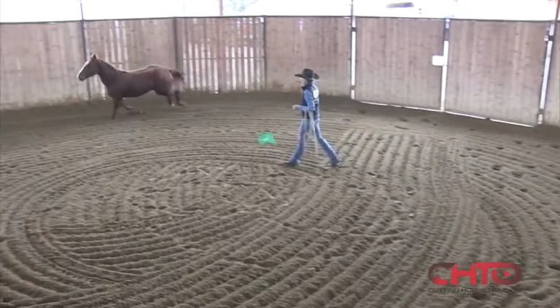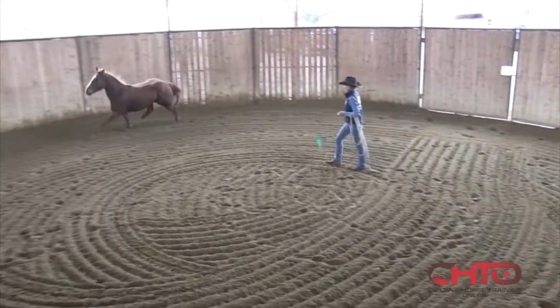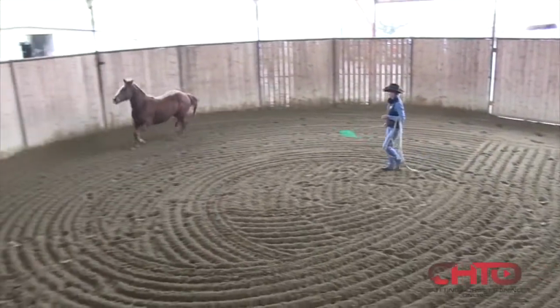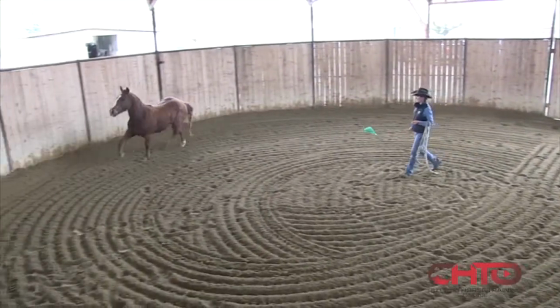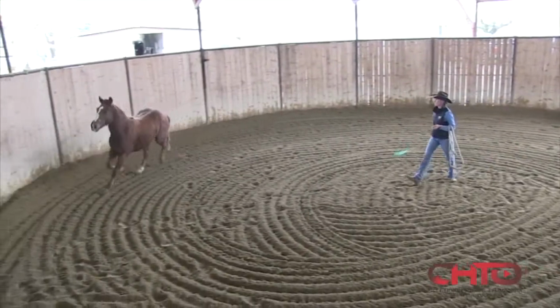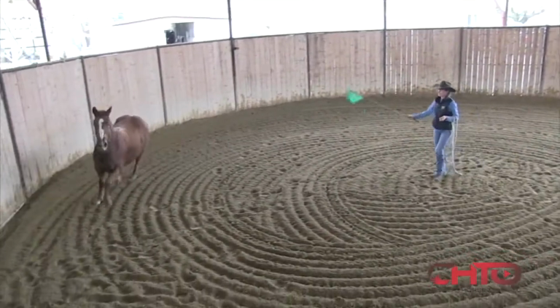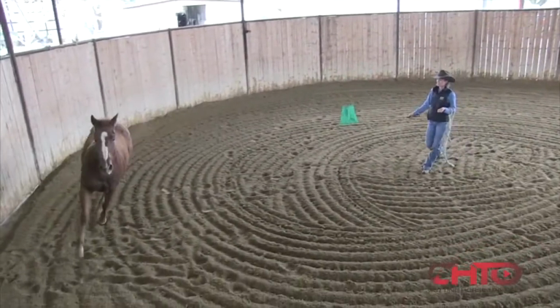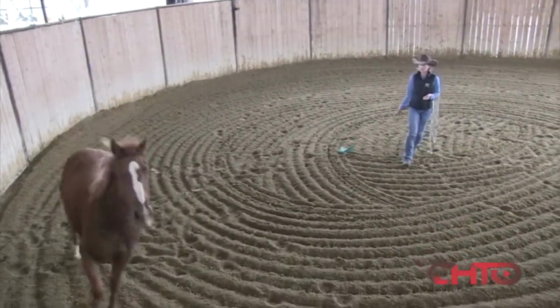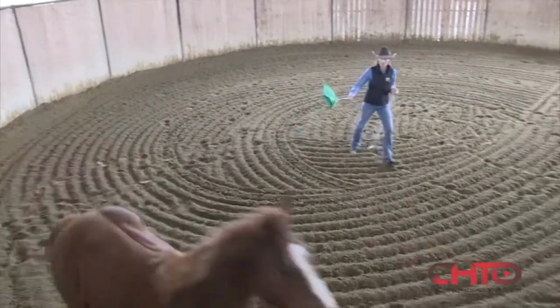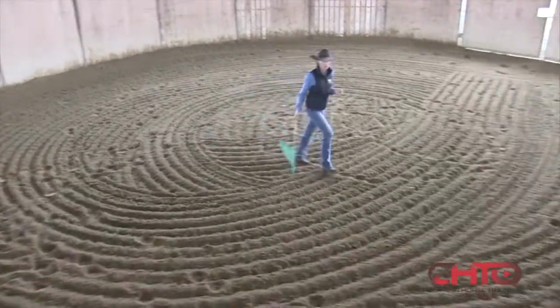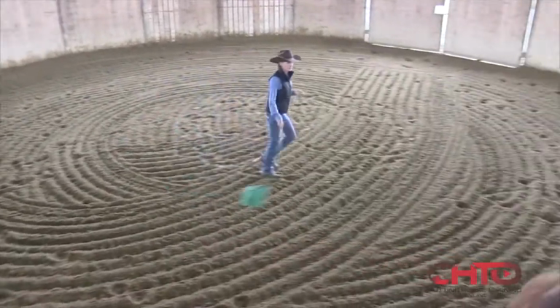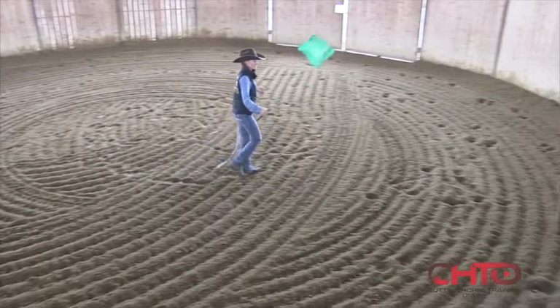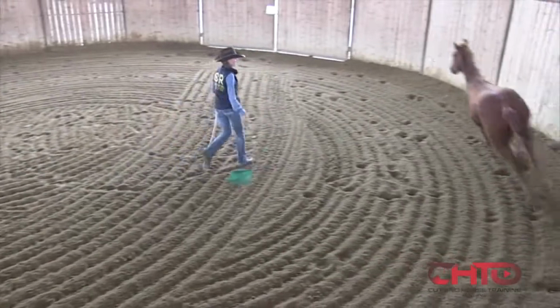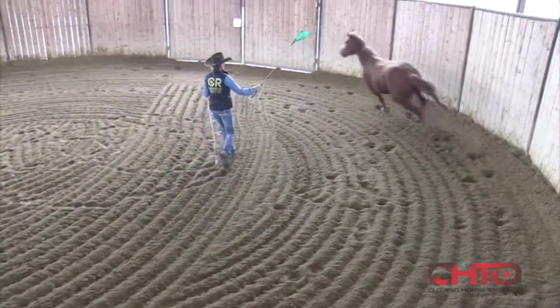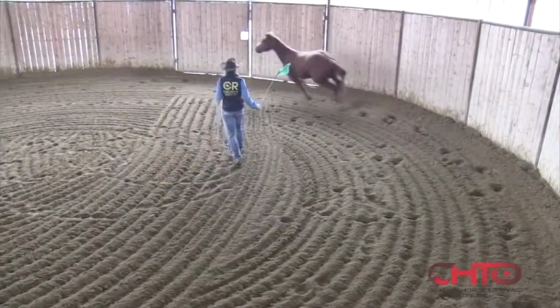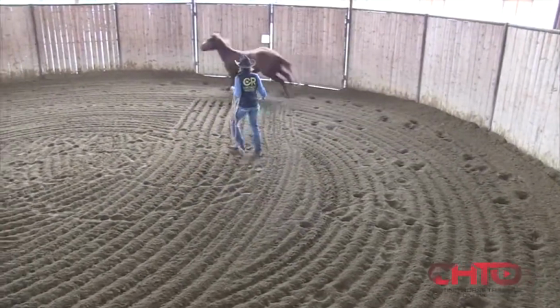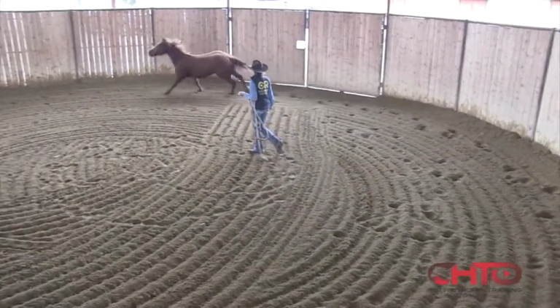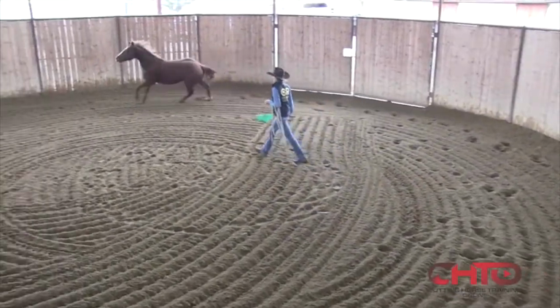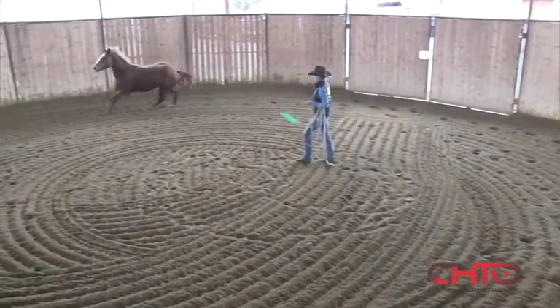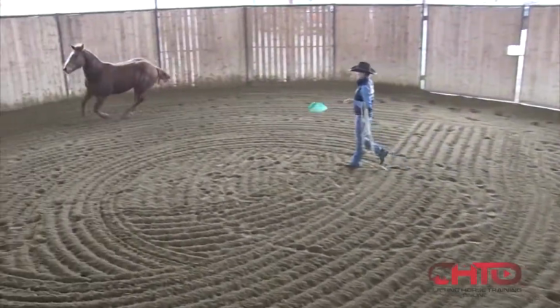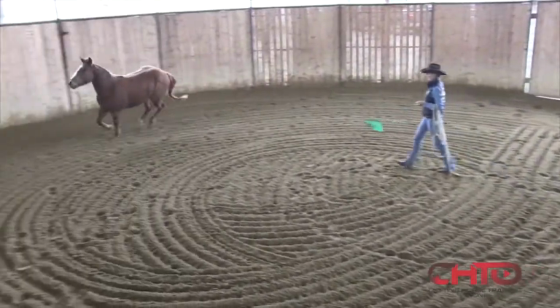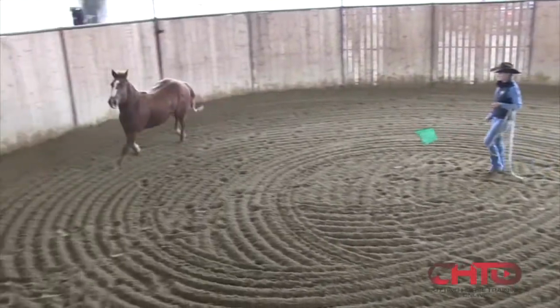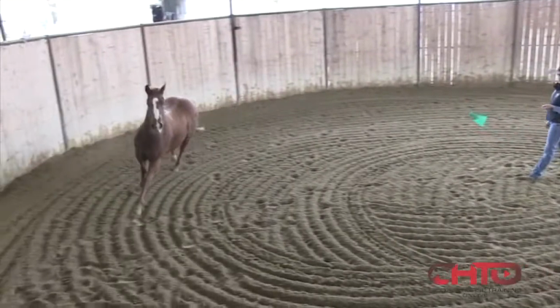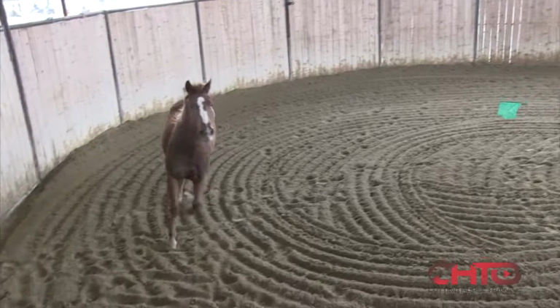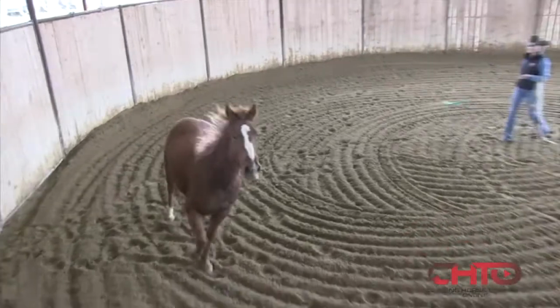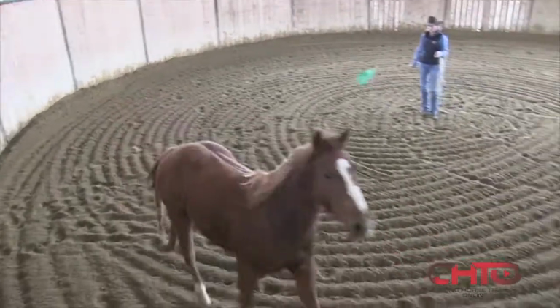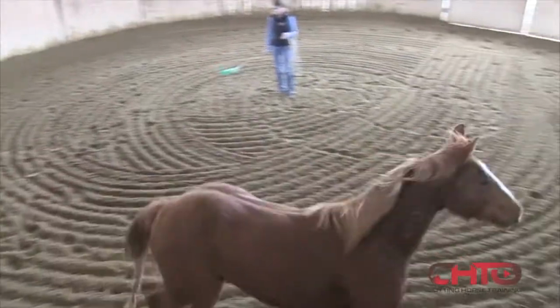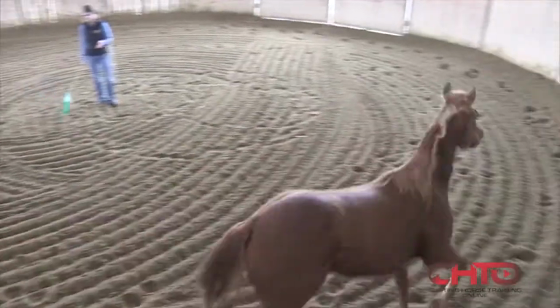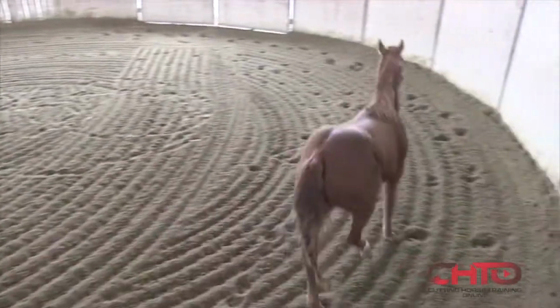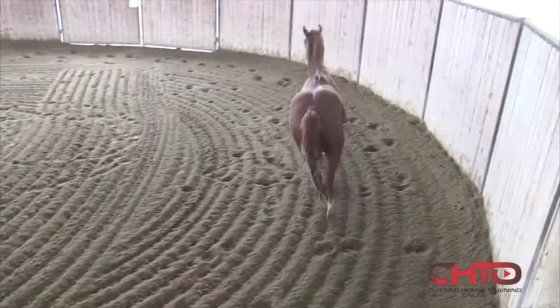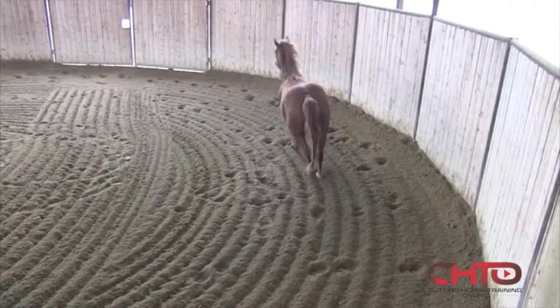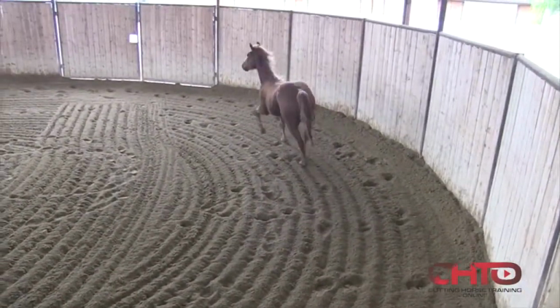Right now, what are you up to? Just moving this horse around and seeing what it takes to get its feet moving, and then what it will take to get its attention.